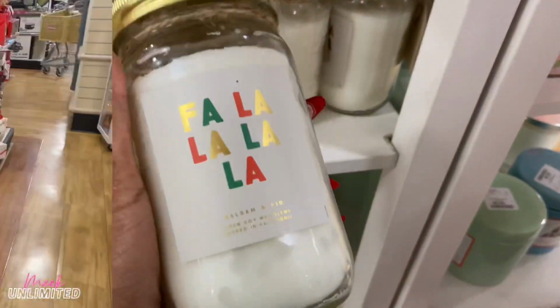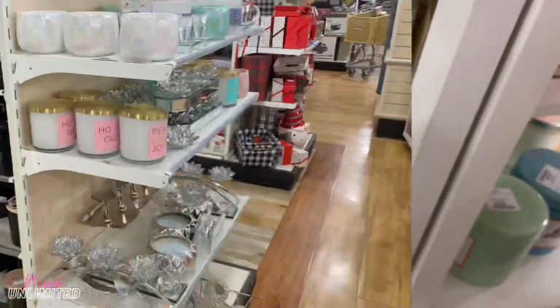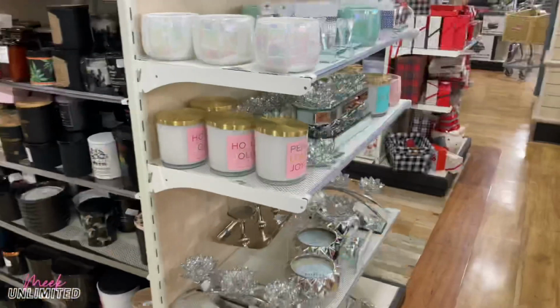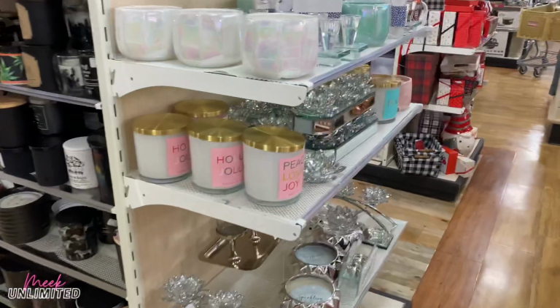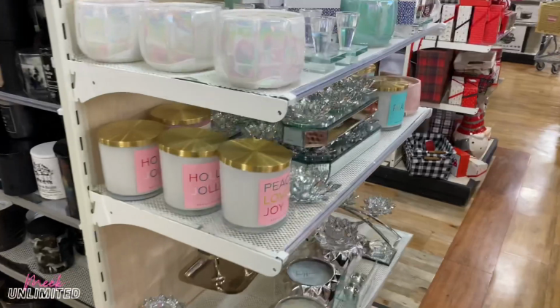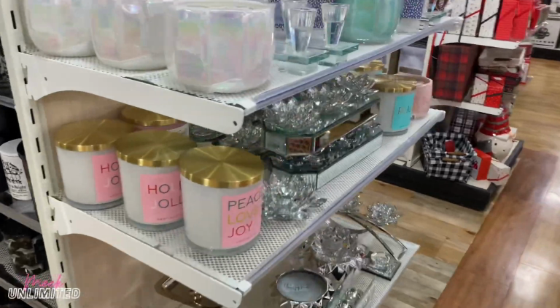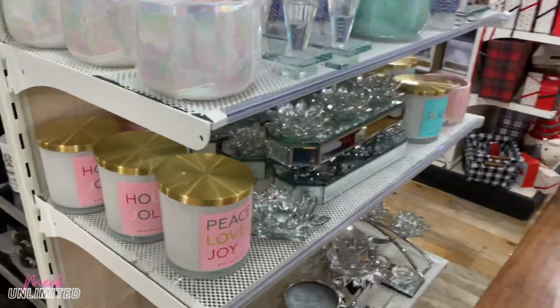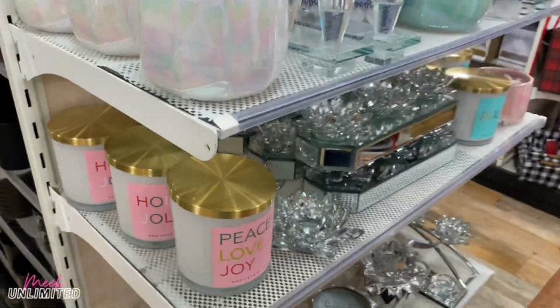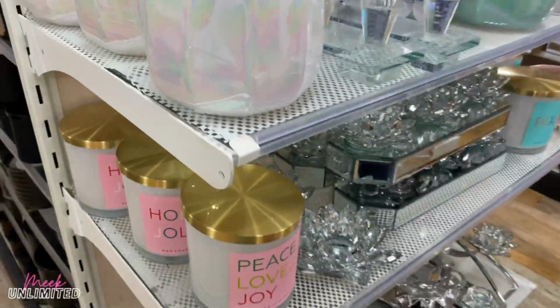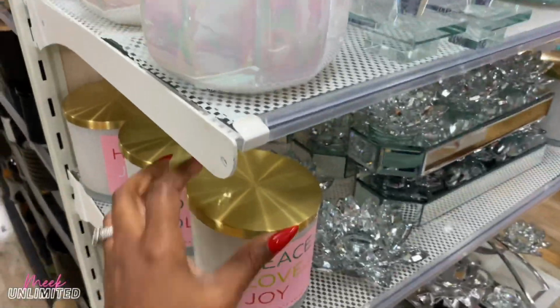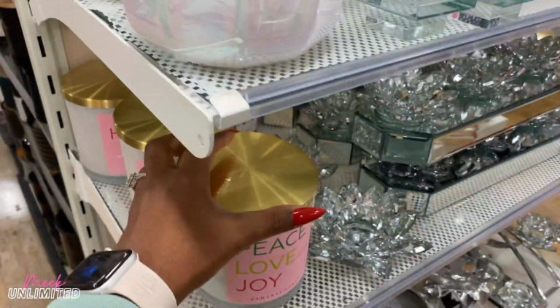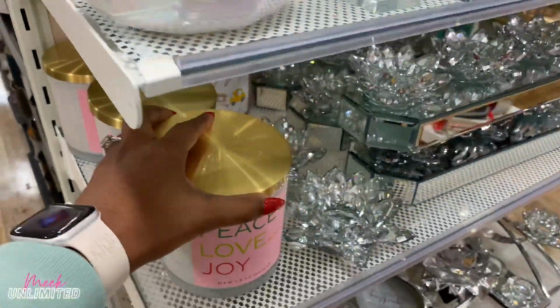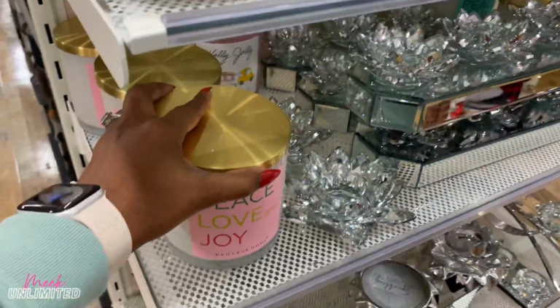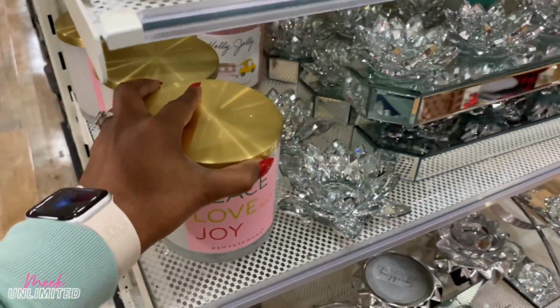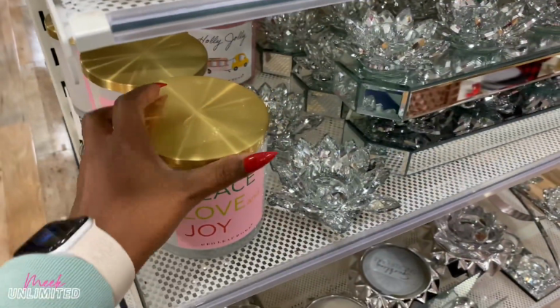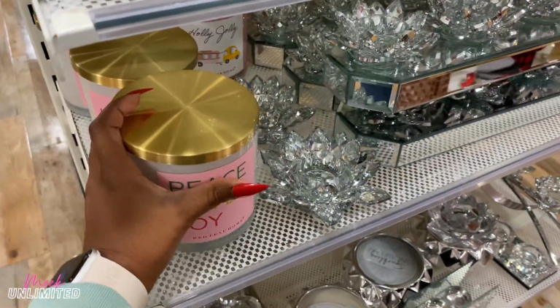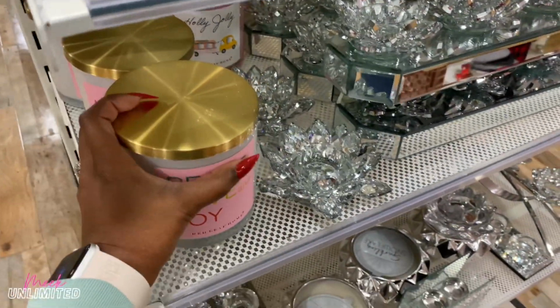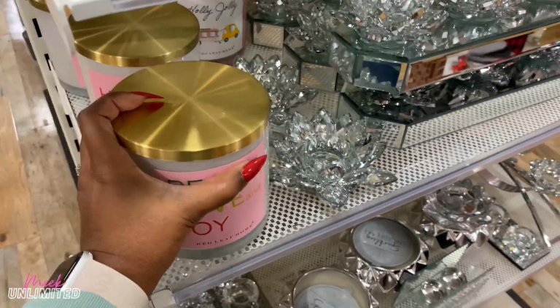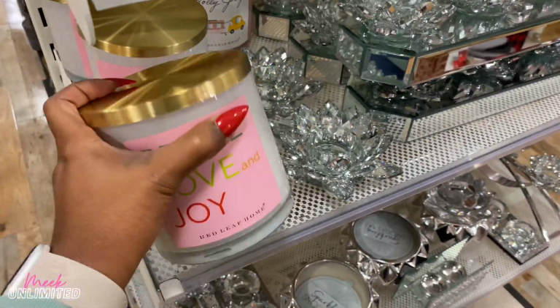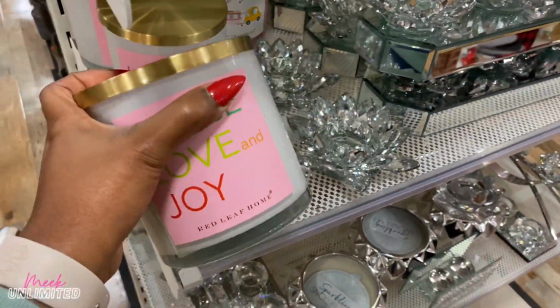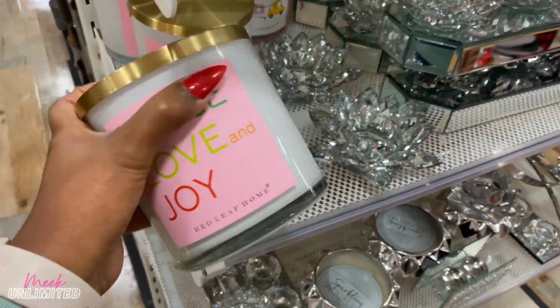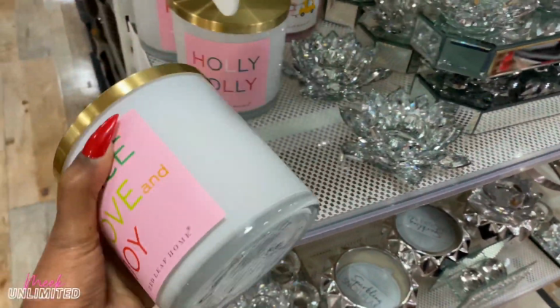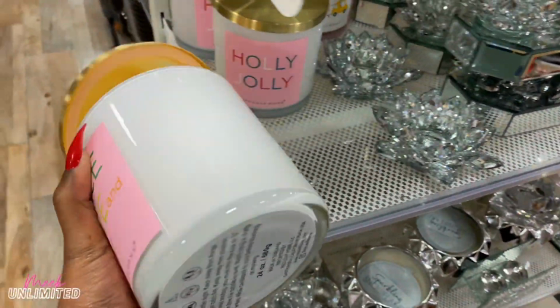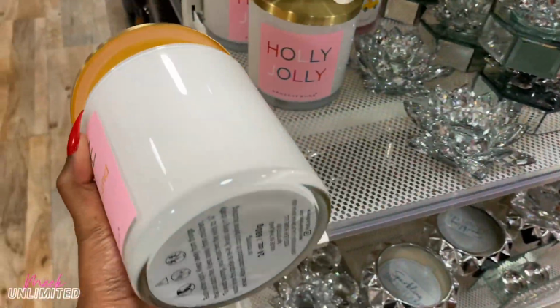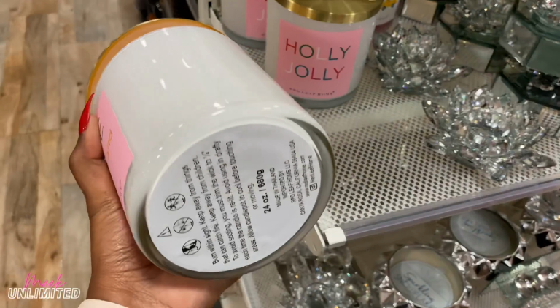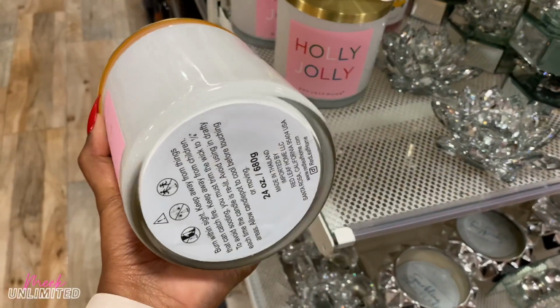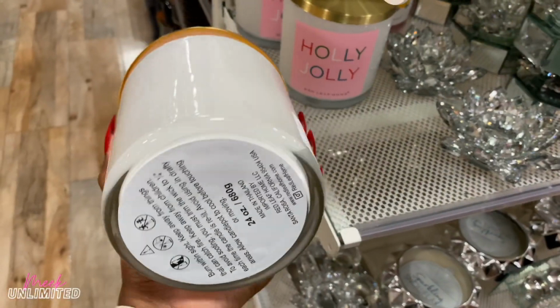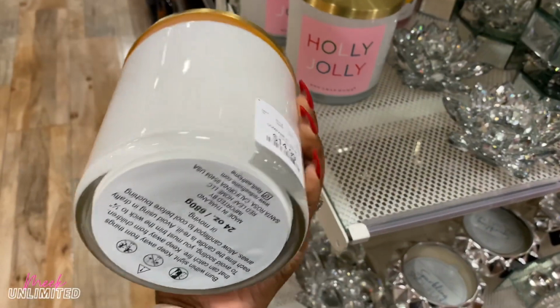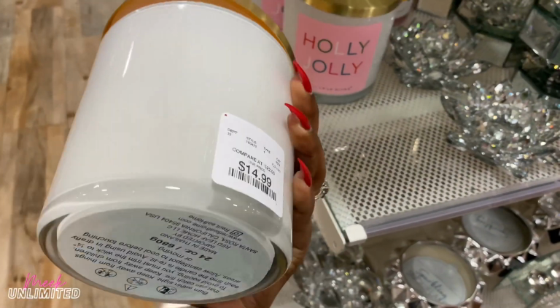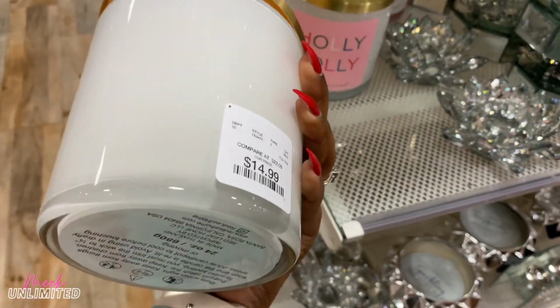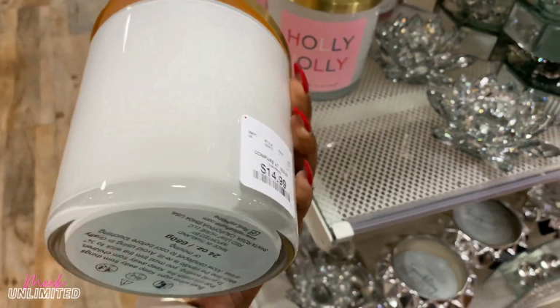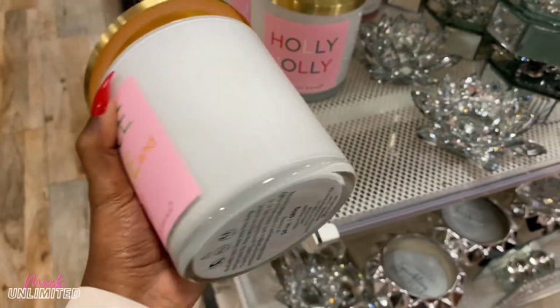These gold lids right here caught my eye — Peace Love and Joy, Red Leaf Home. These are $15.